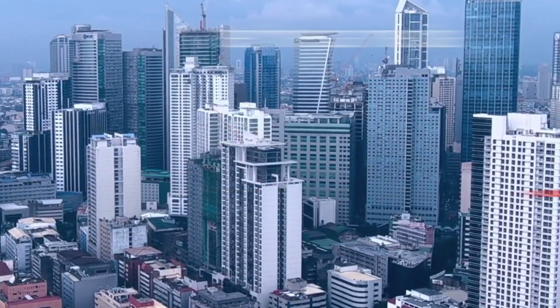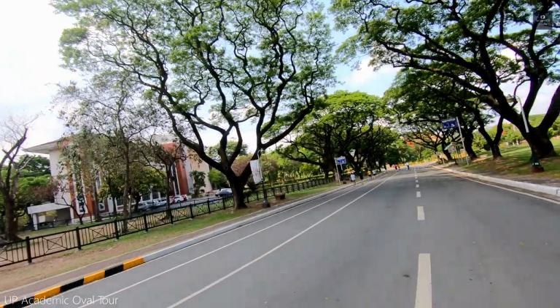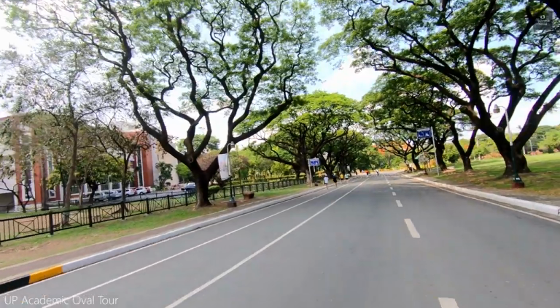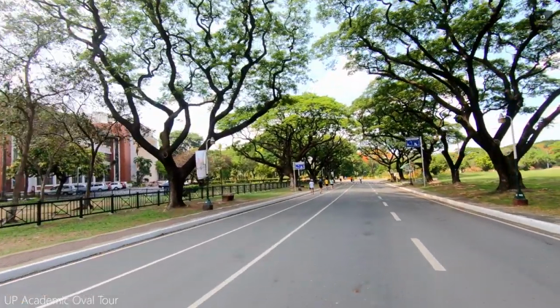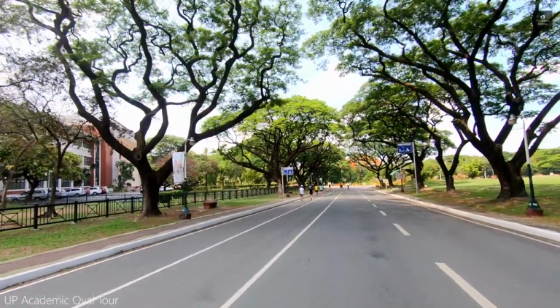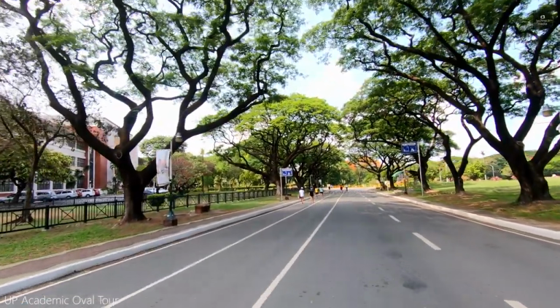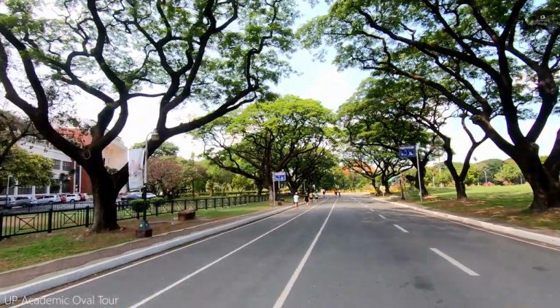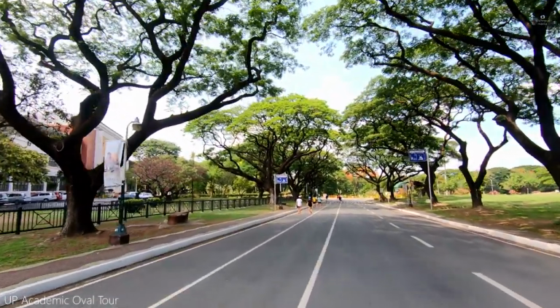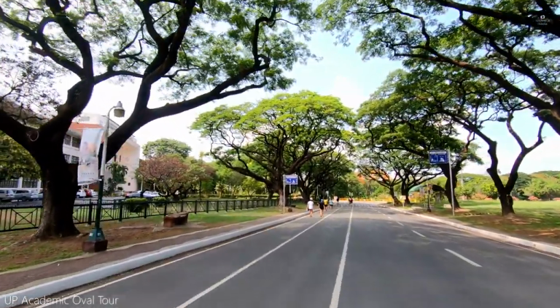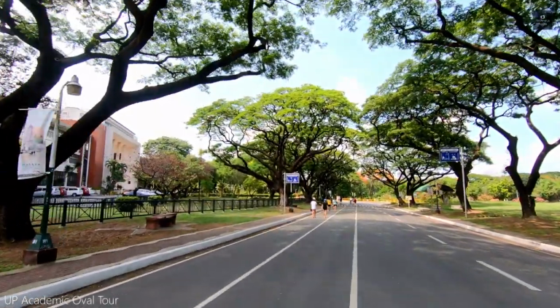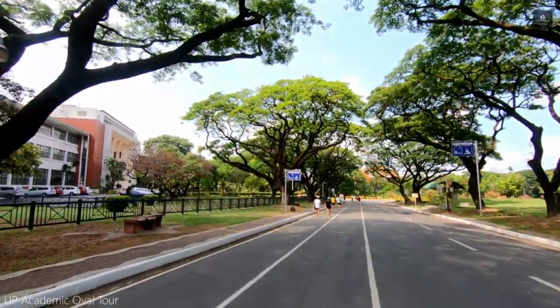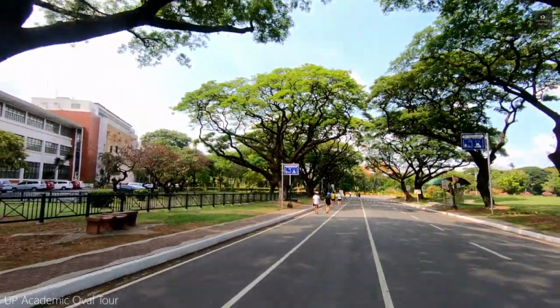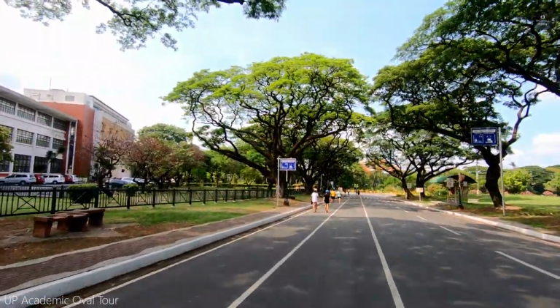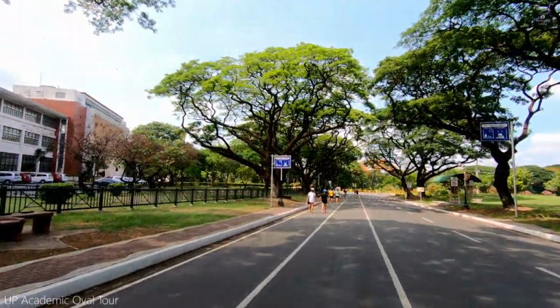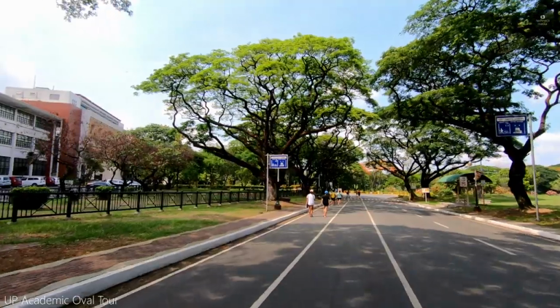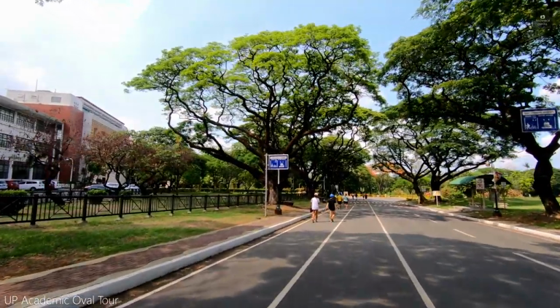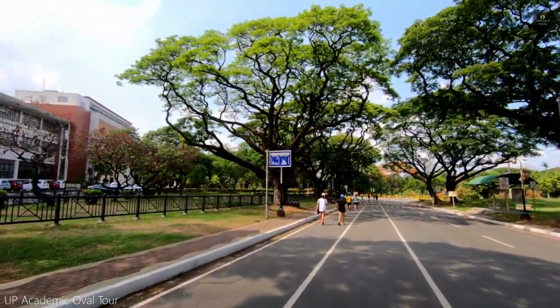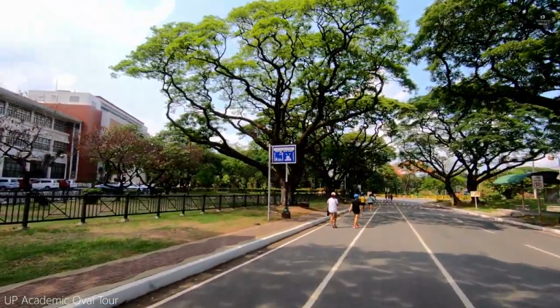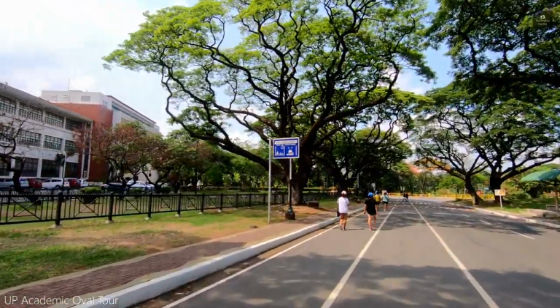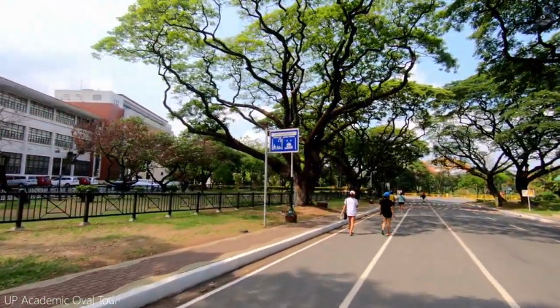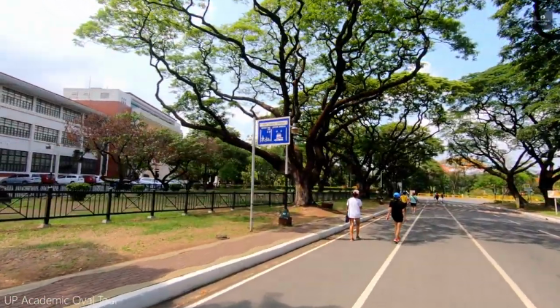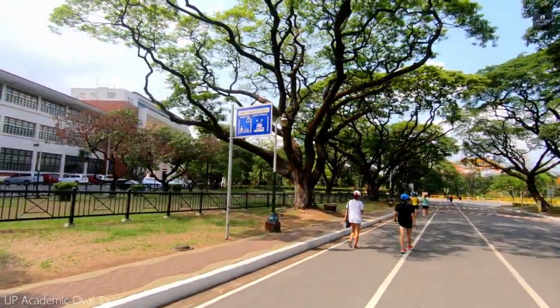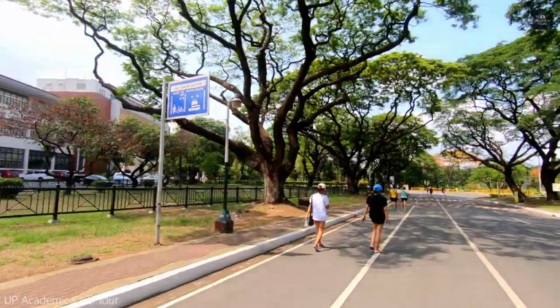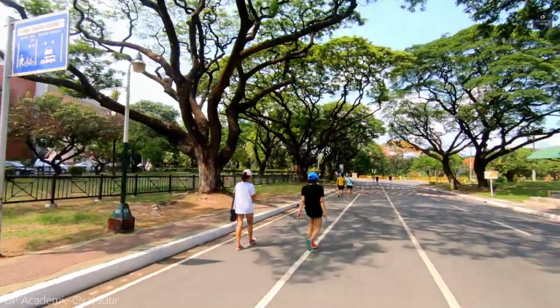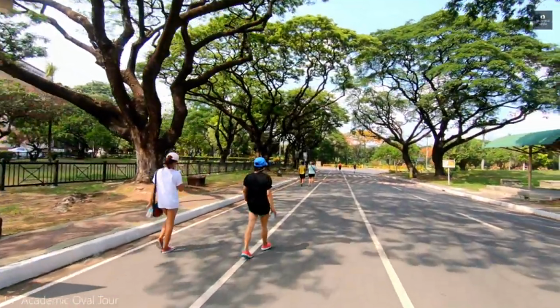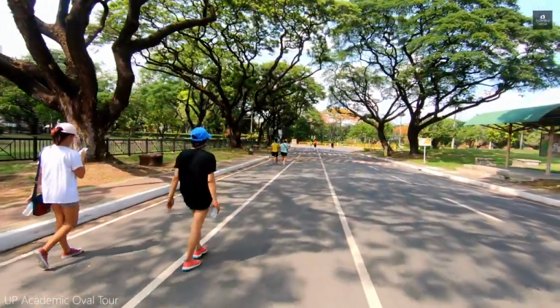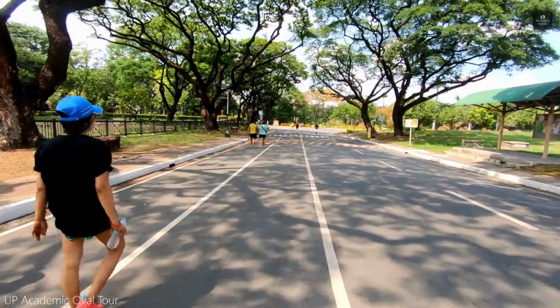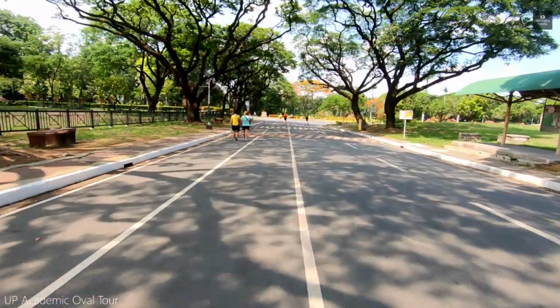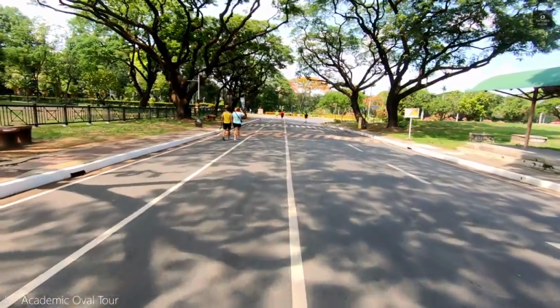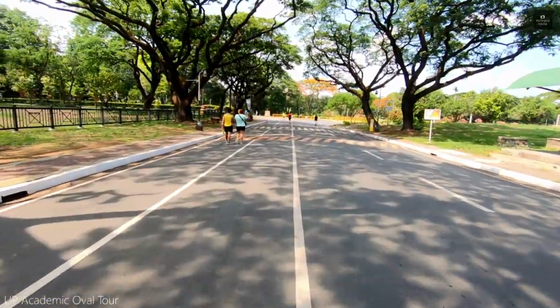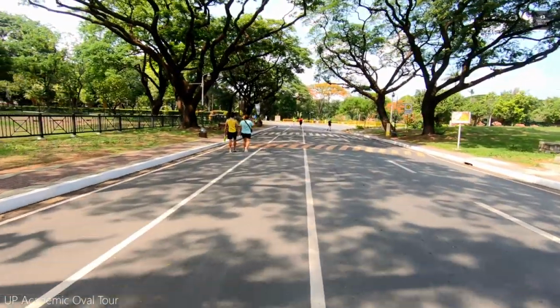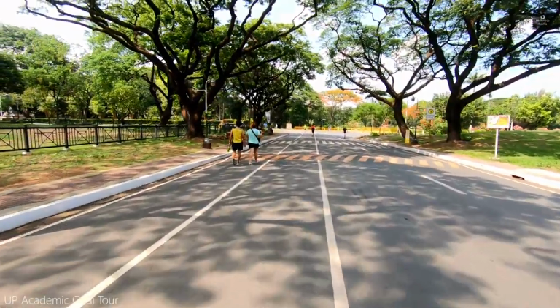It was a beautiful morning for a bike ride on the UP Academic Oval in the University of the Philippines in Diliman, Quezon City. I will take you around the Academic Oval and show you the buildings around it.